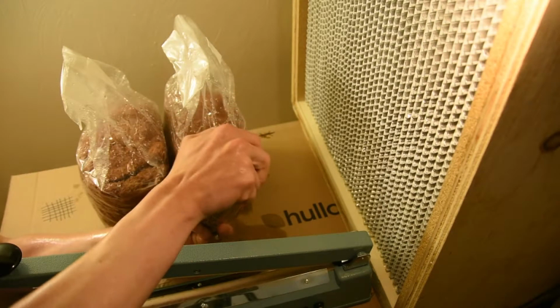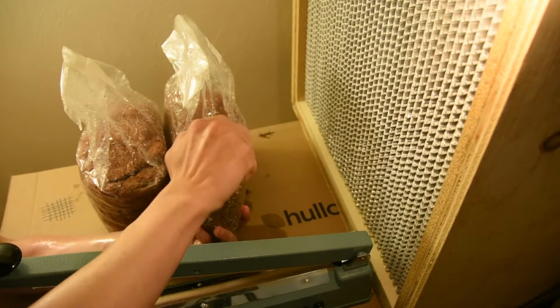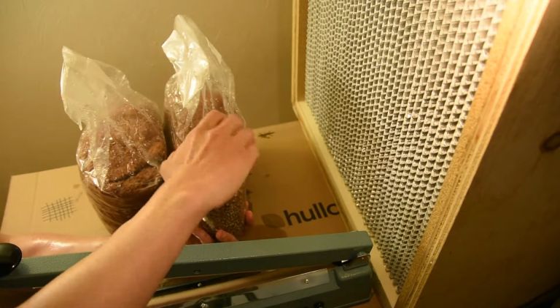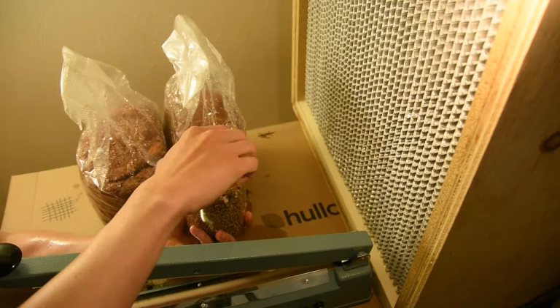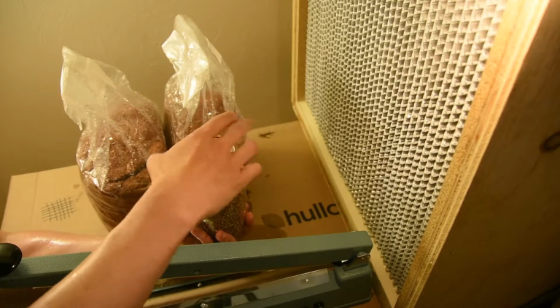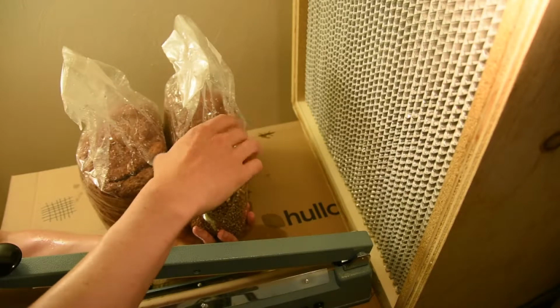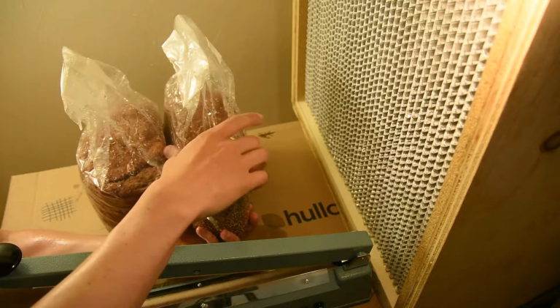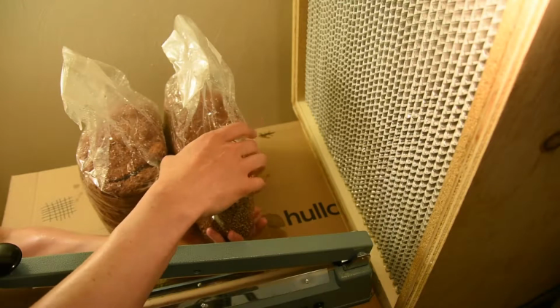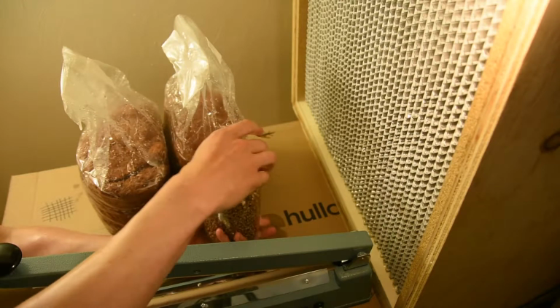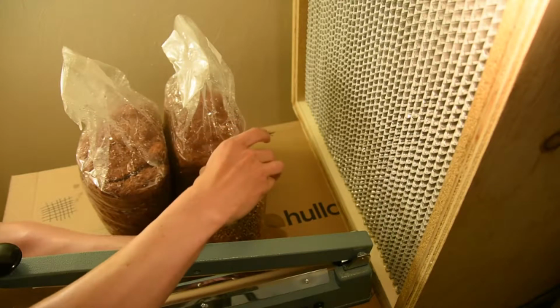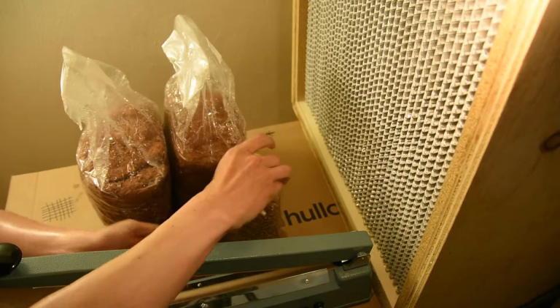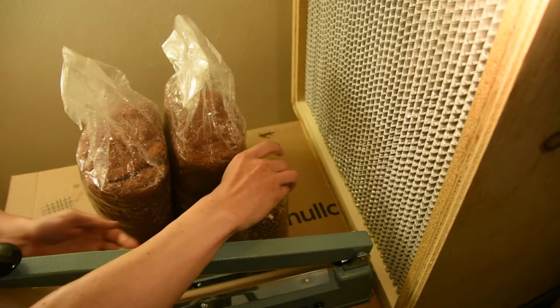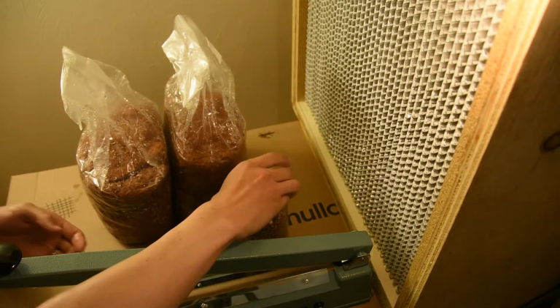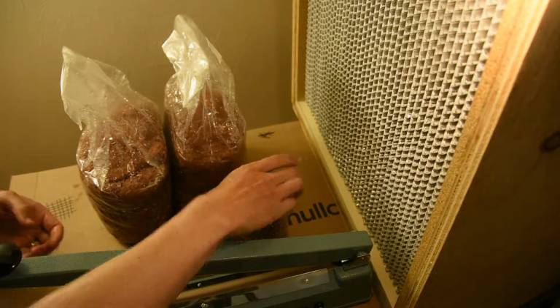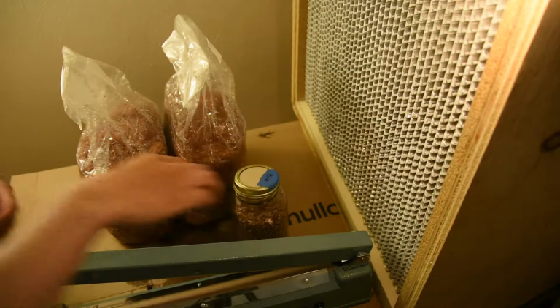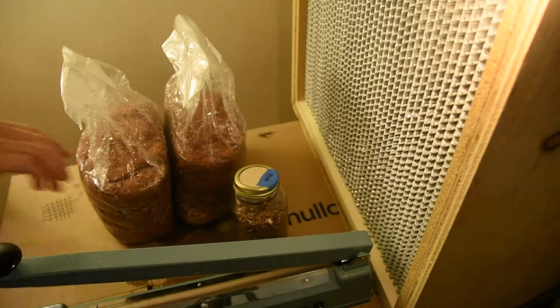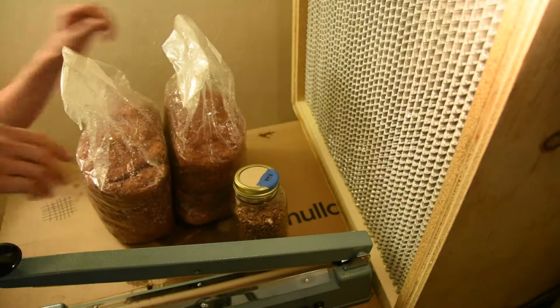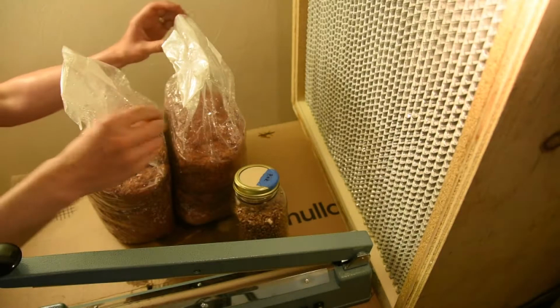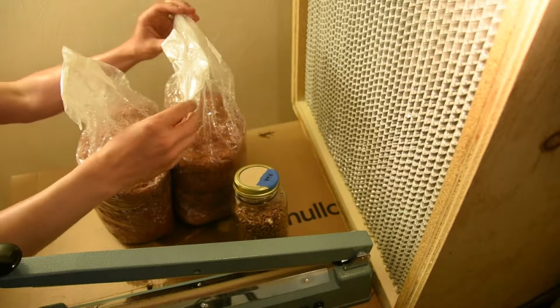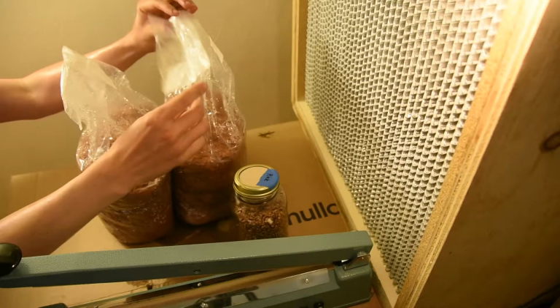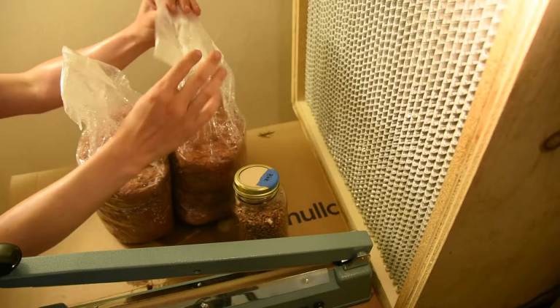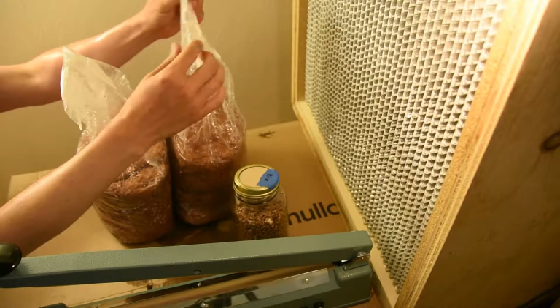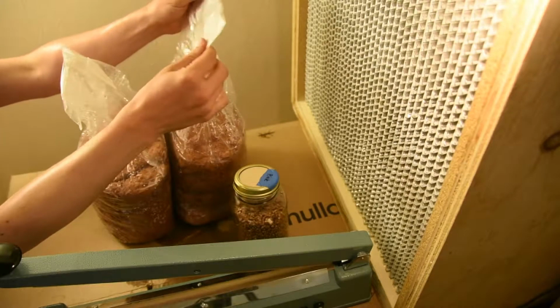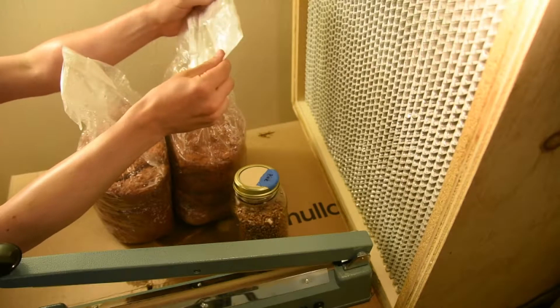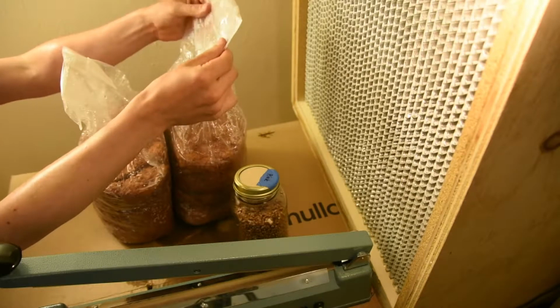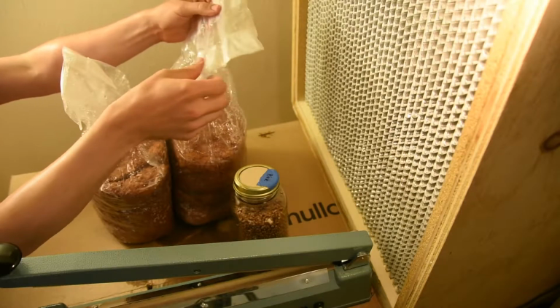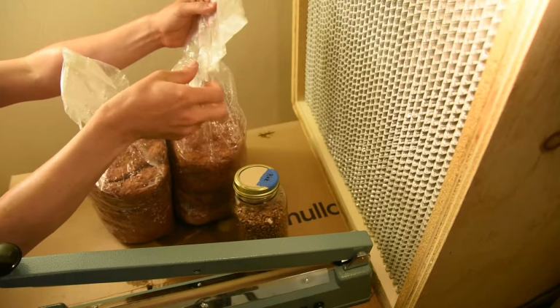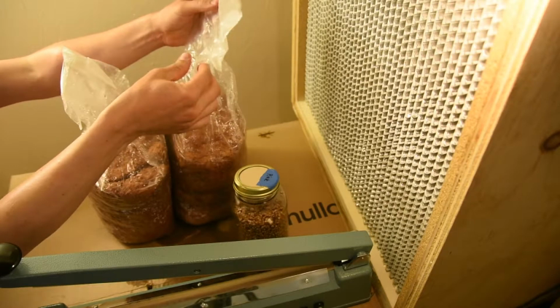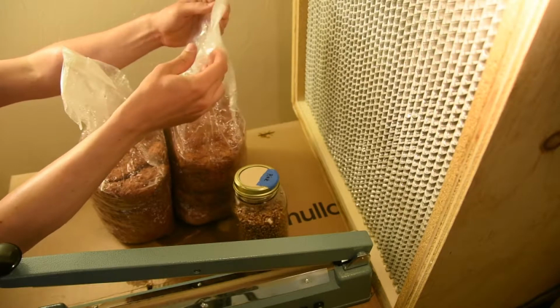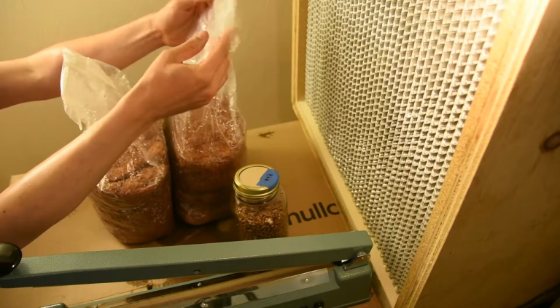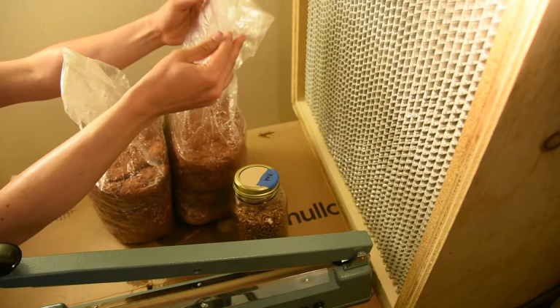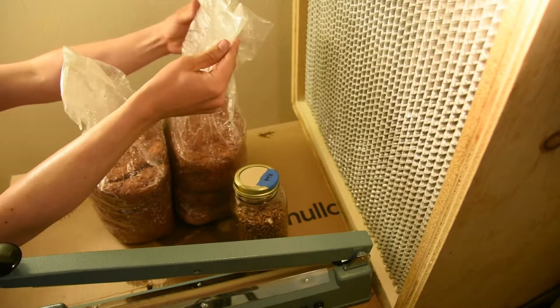I'm loosening the lid so that I'm not going to be fumbling once the project has really started. I'm not taking the lid off, I'm just loosening it. At this point, I'm starting.